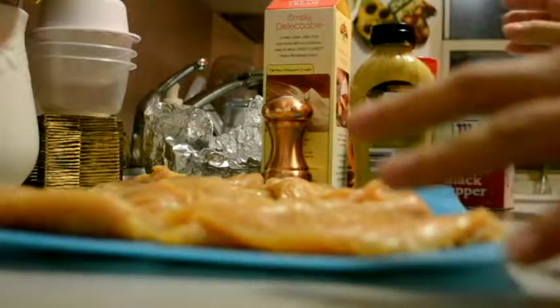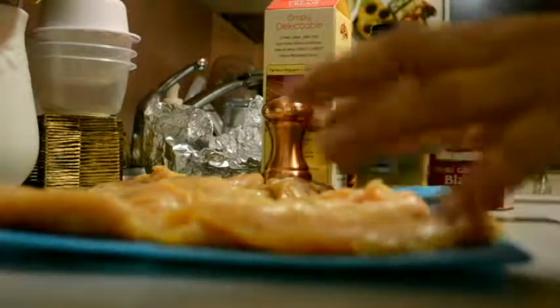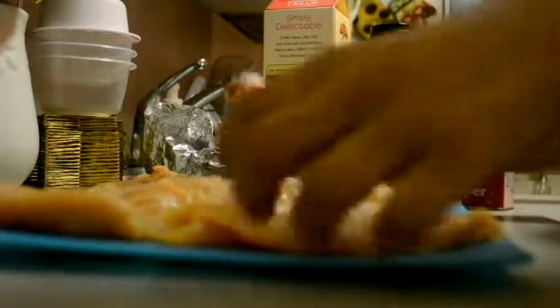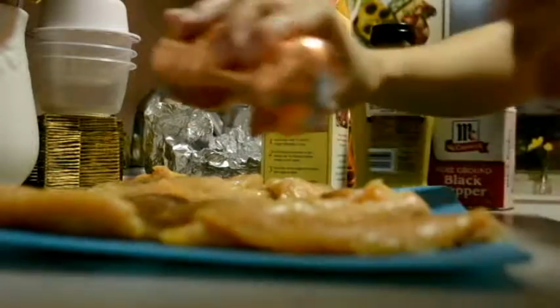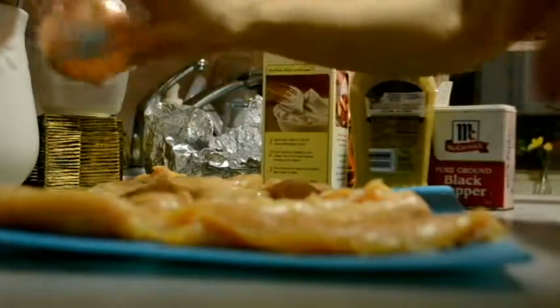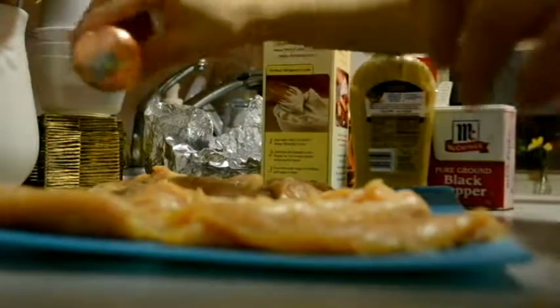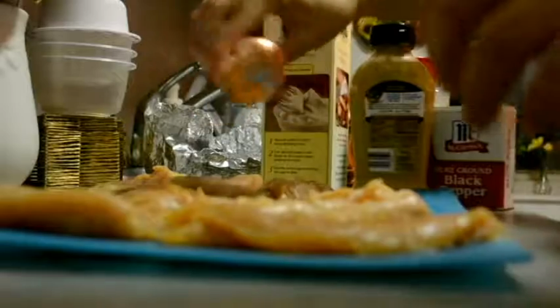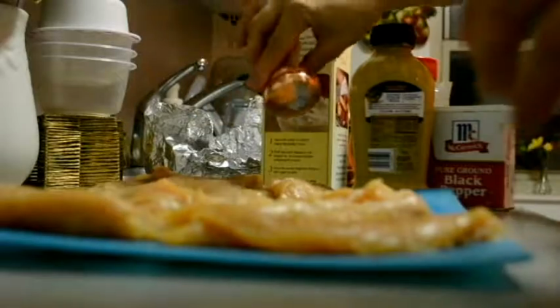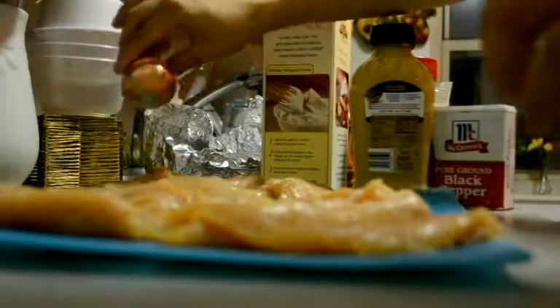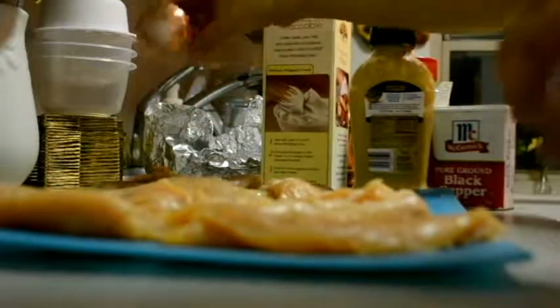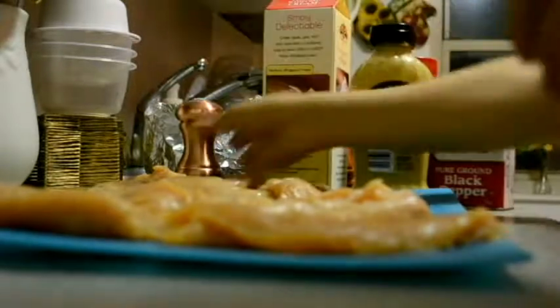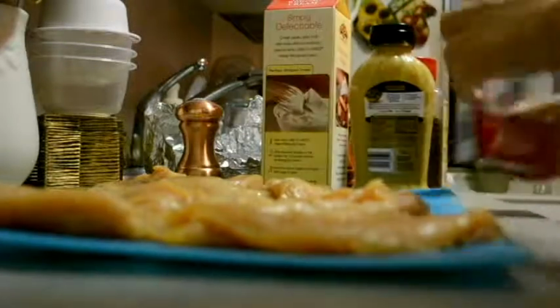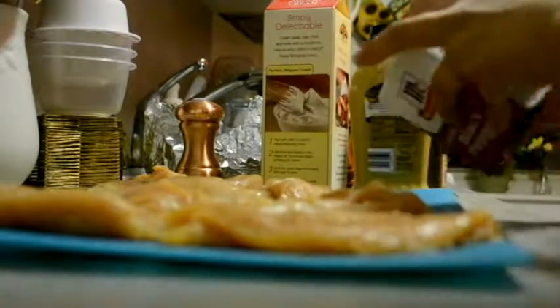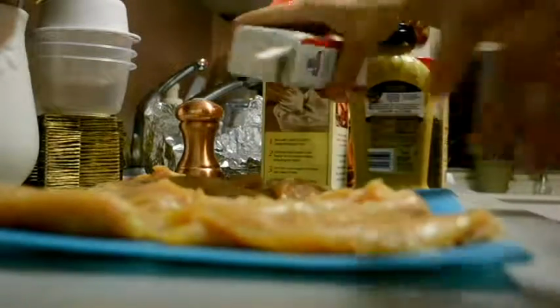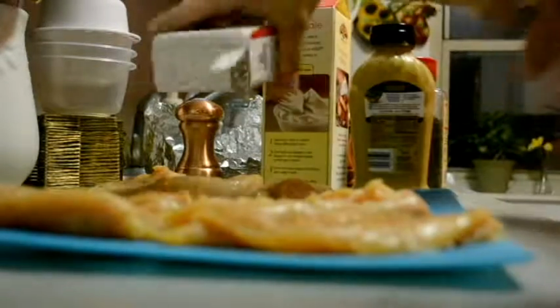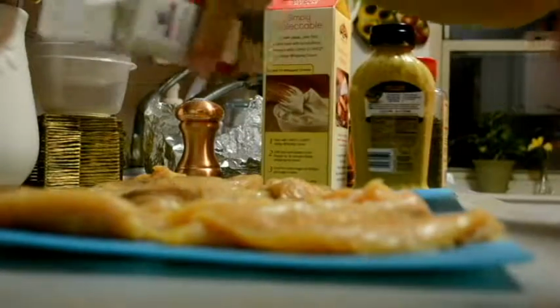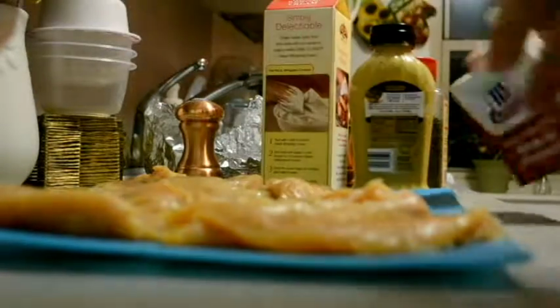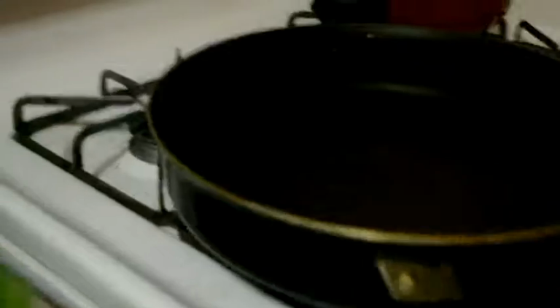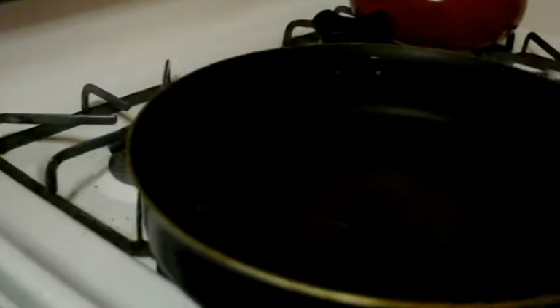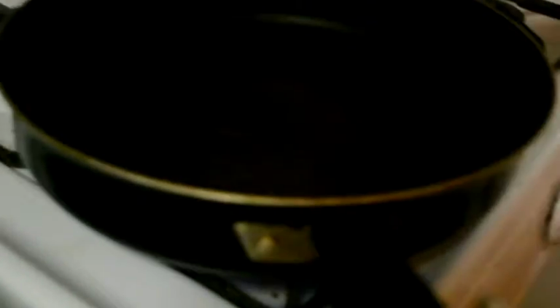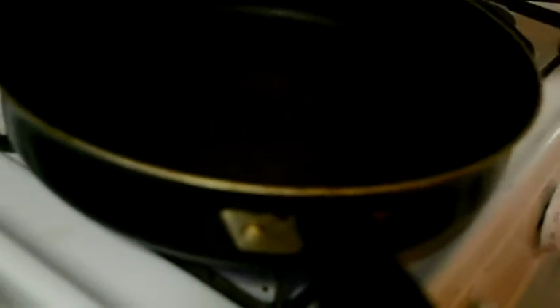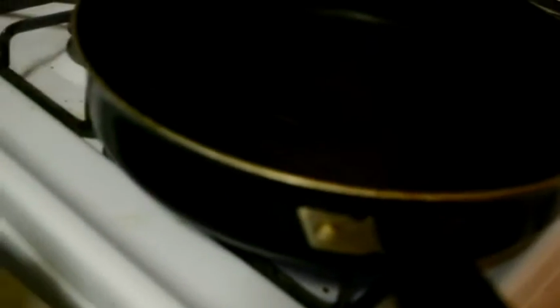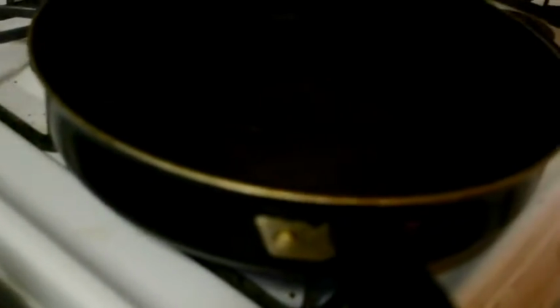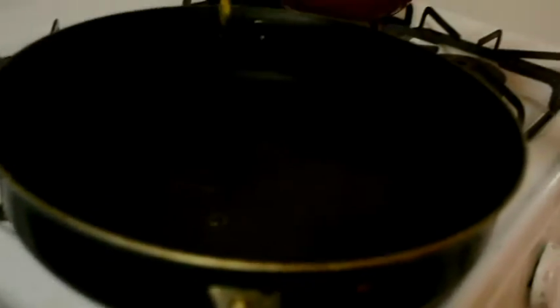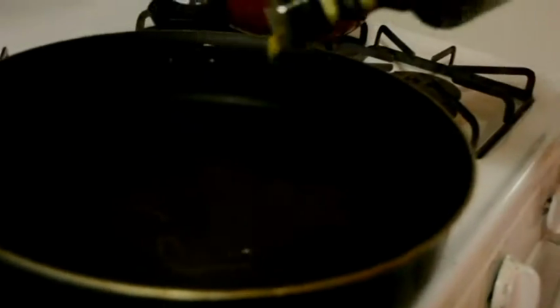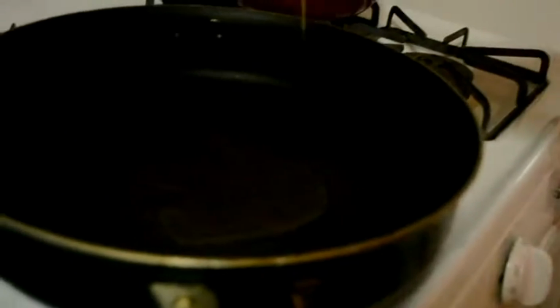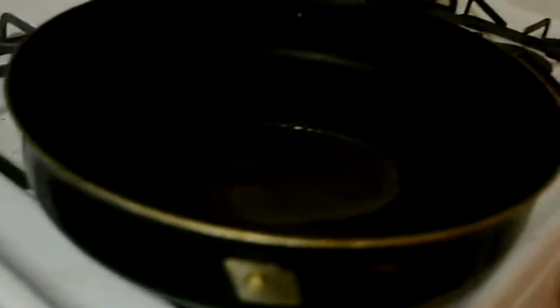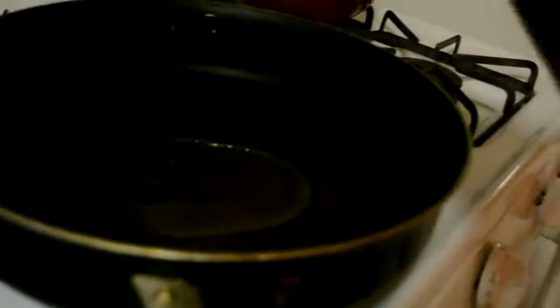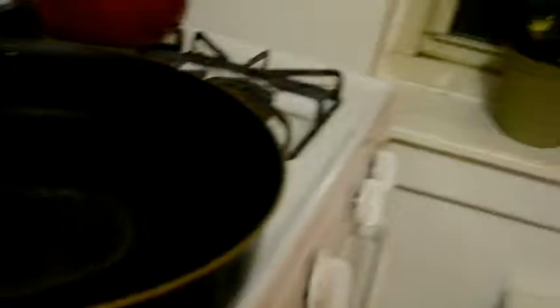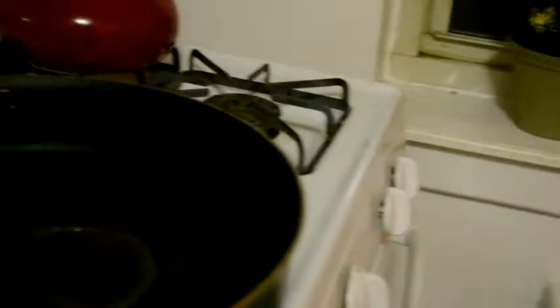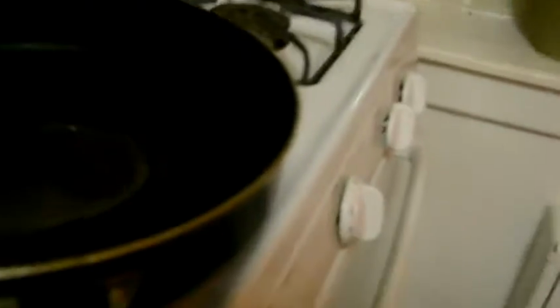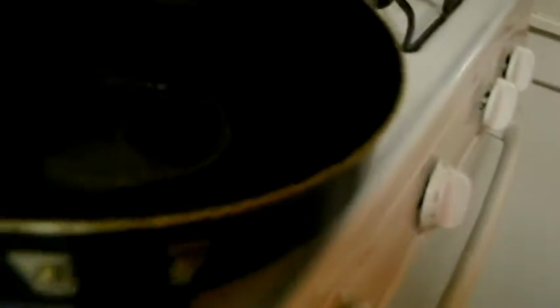Let's get ready. Season the cutlets on both sides with salt and pepper. Next, heat up the pan with some olive oil.